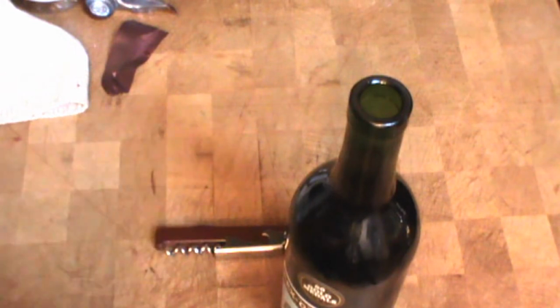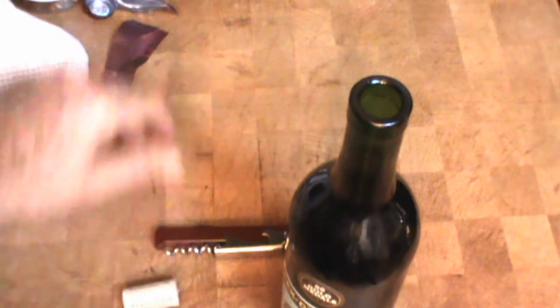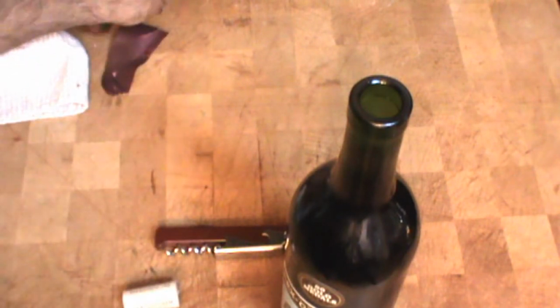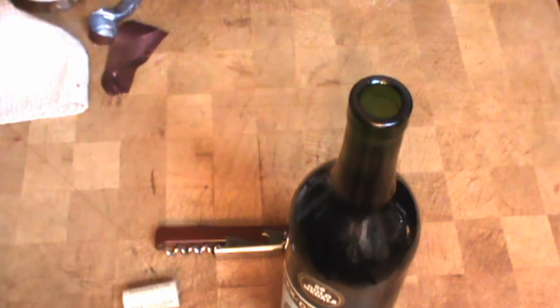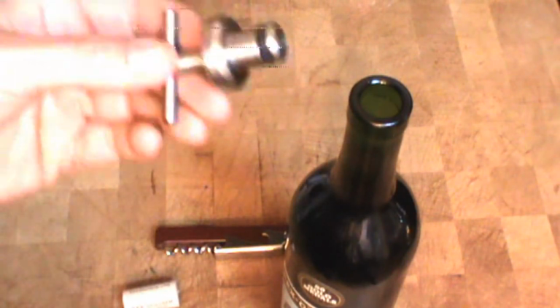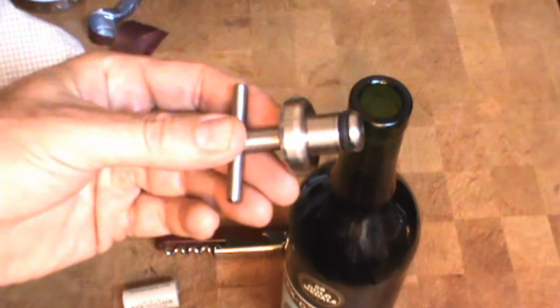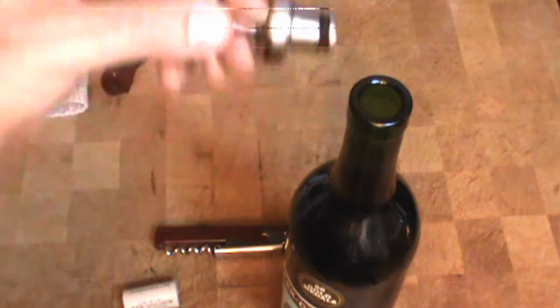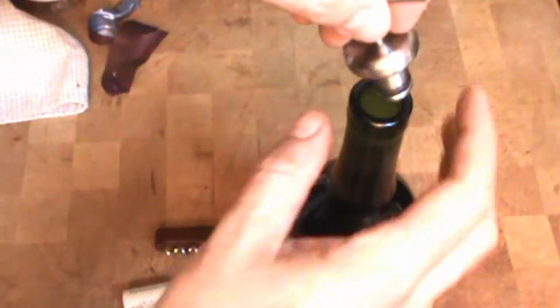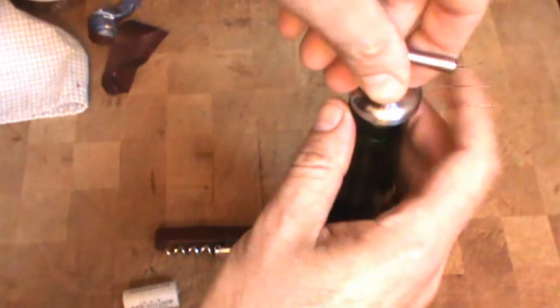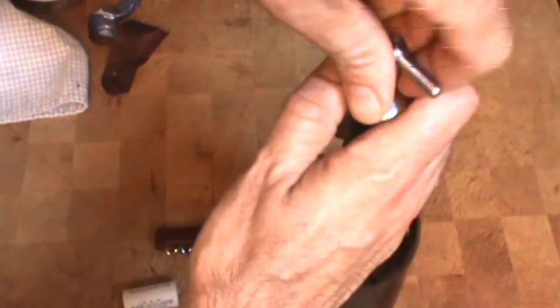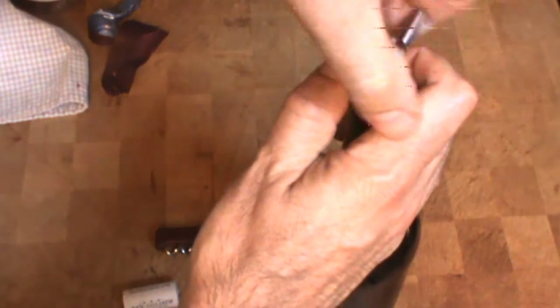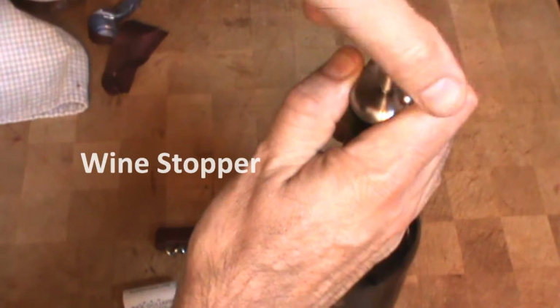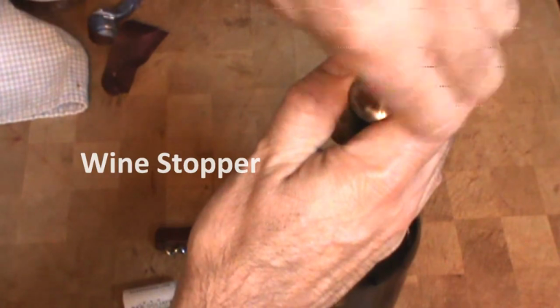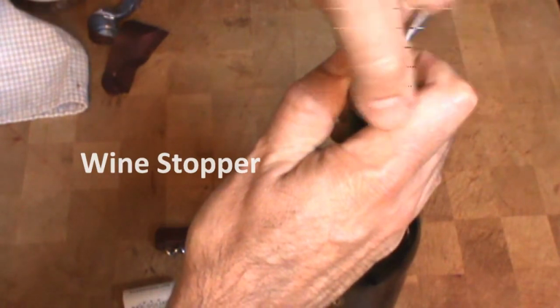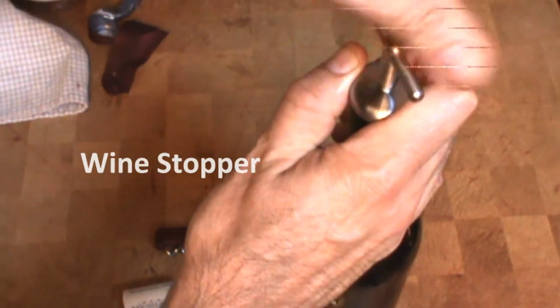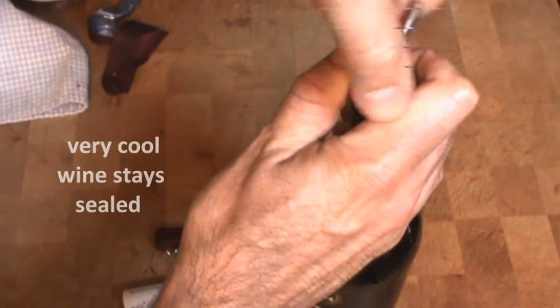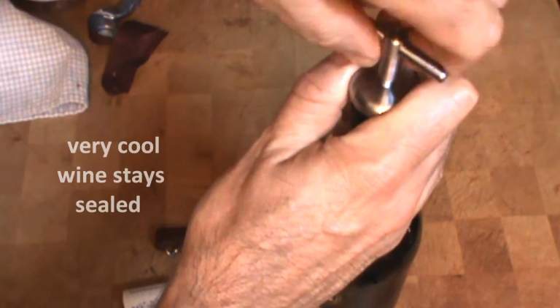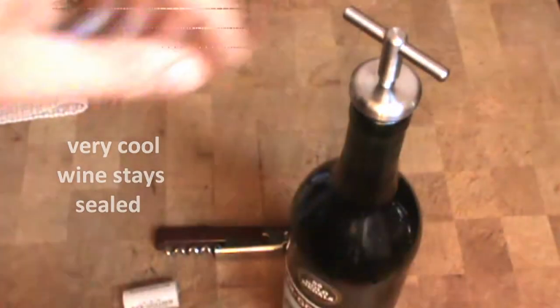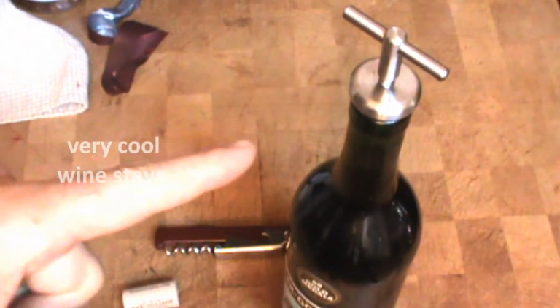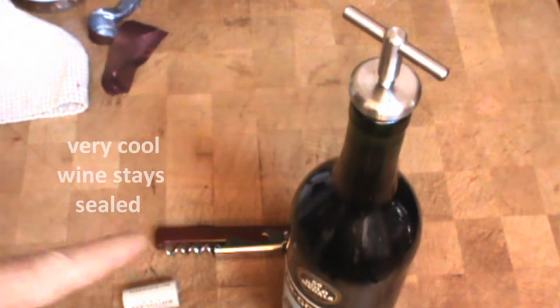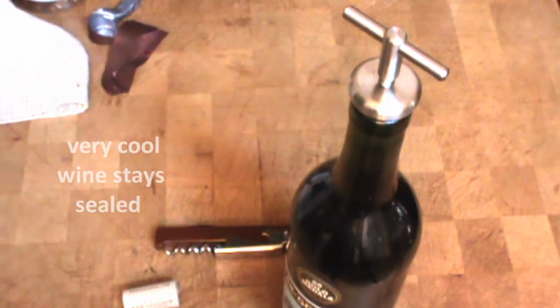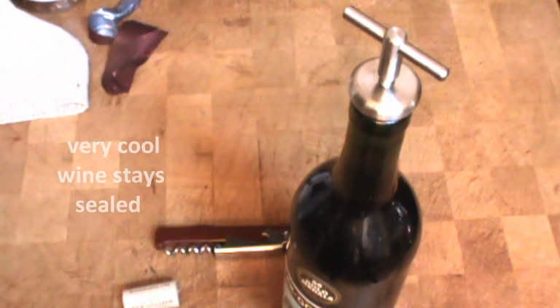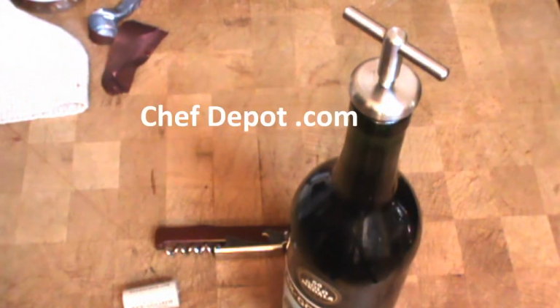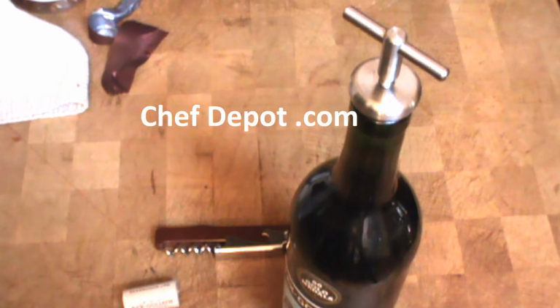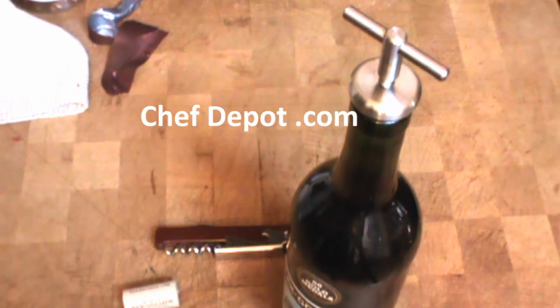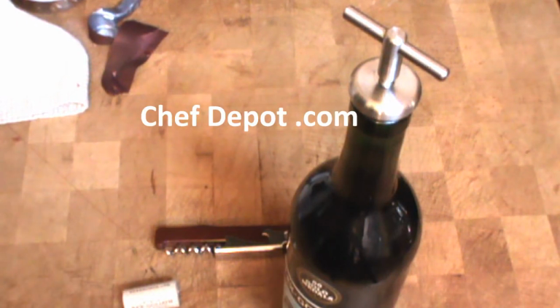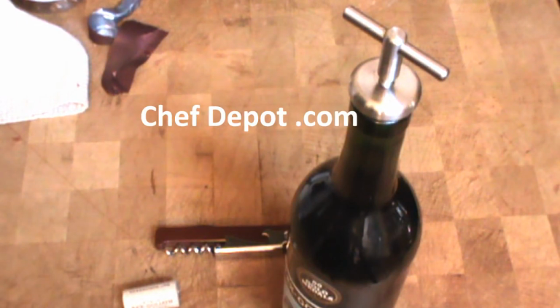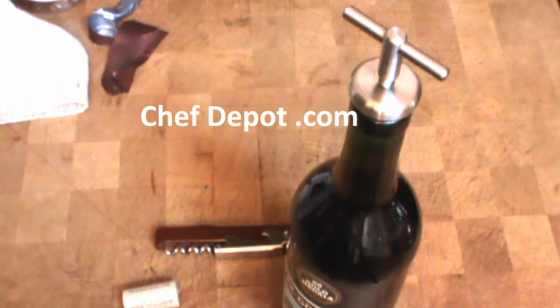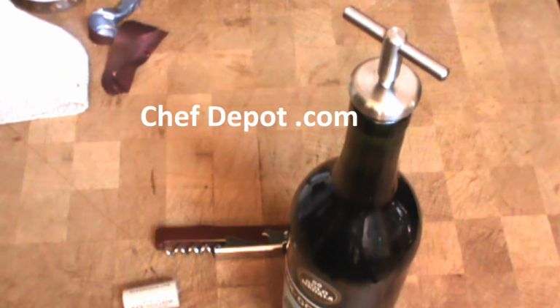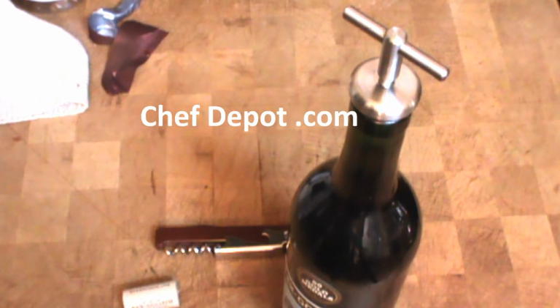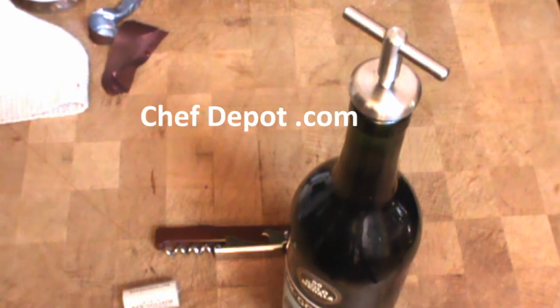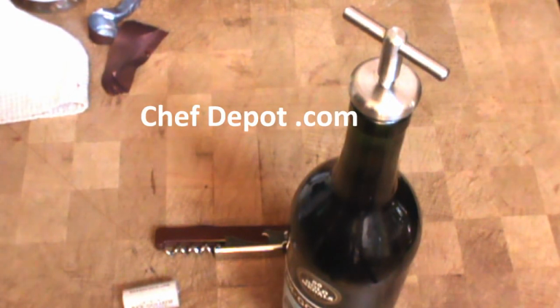When I'm done, I use this stainless steel bottle stopper with an expanding O-ring. These items are all available on this site, chefdepot.com. Thanks for watching, have a great day.